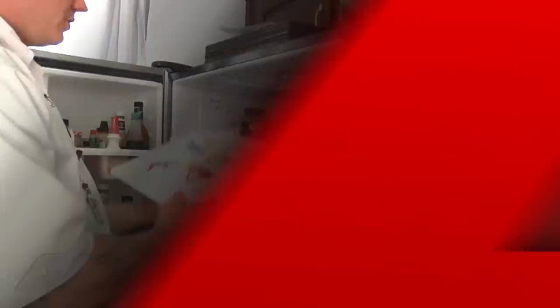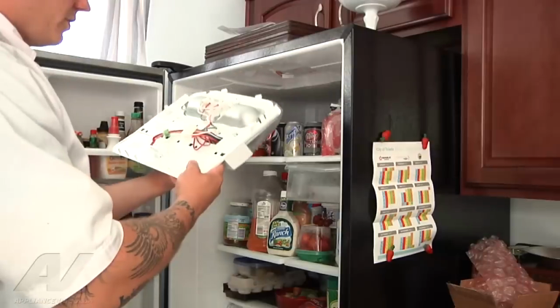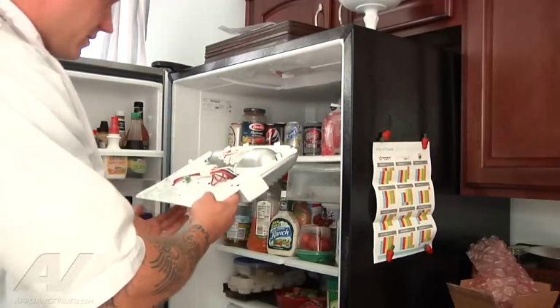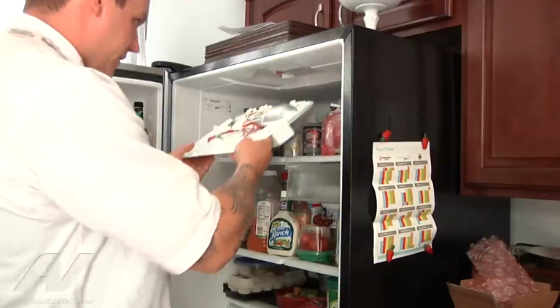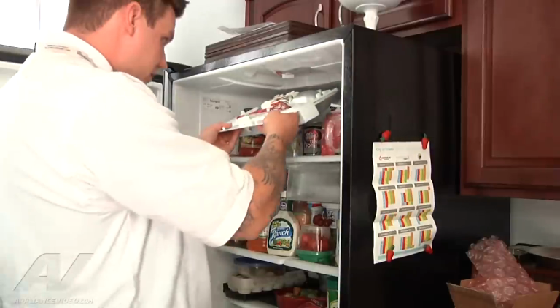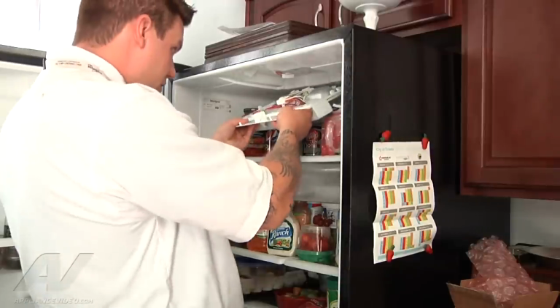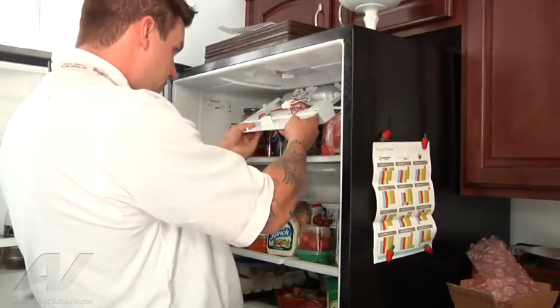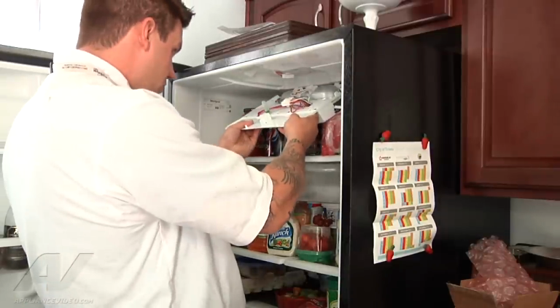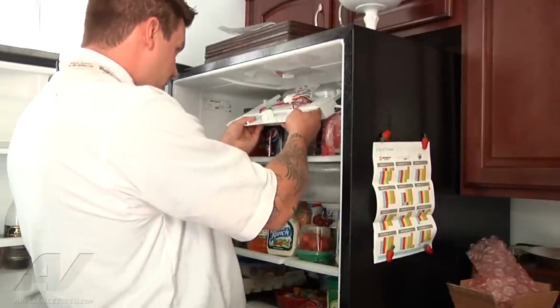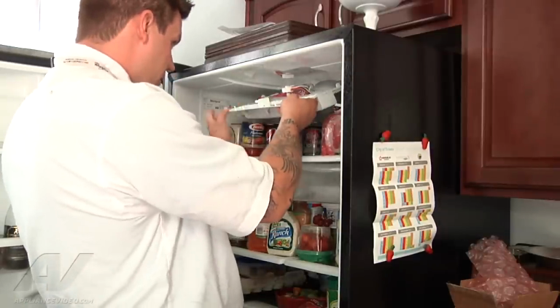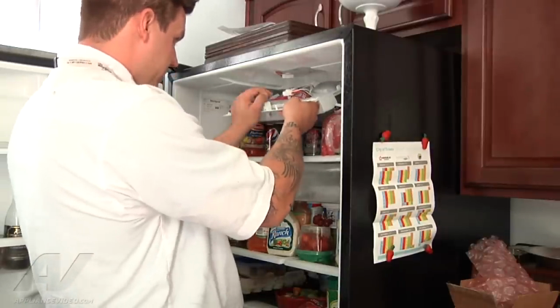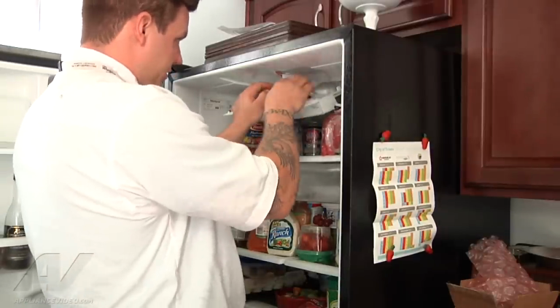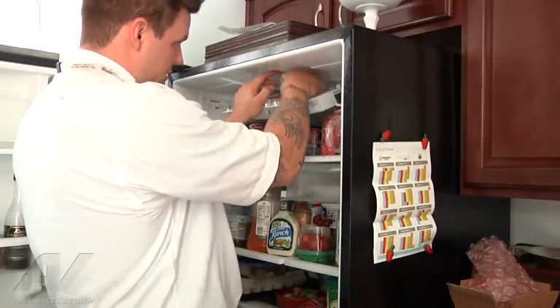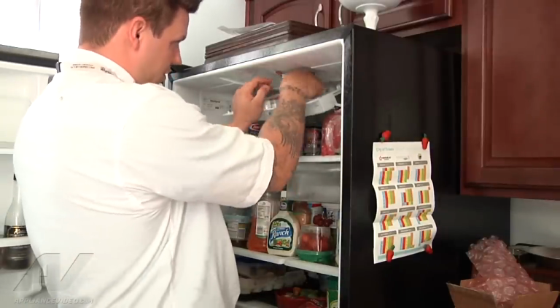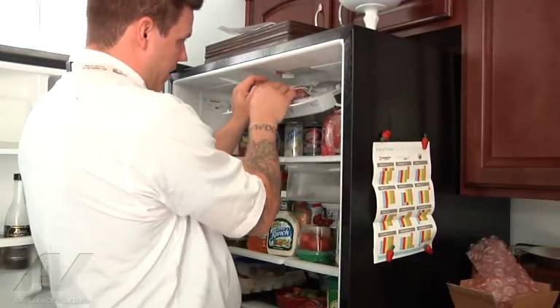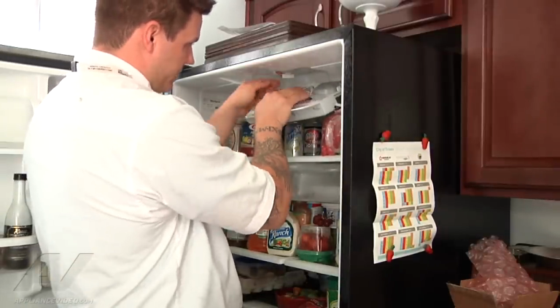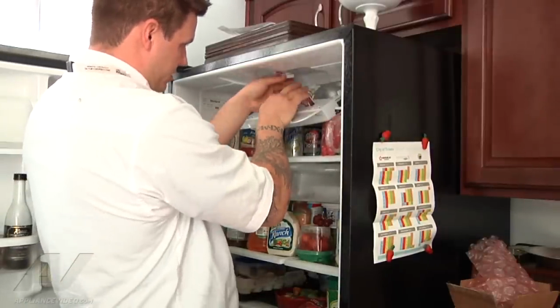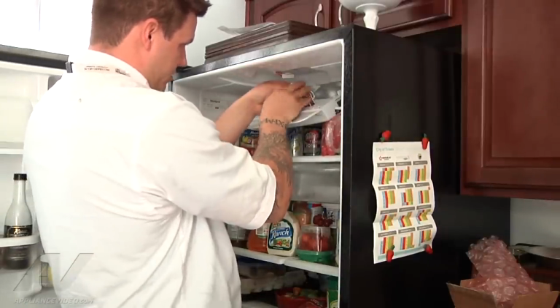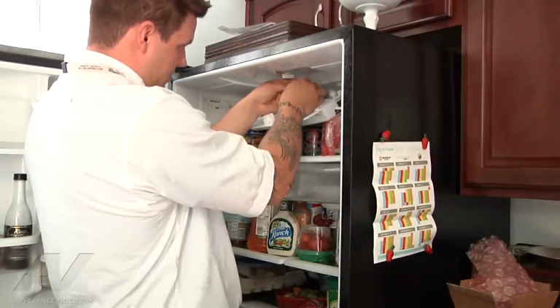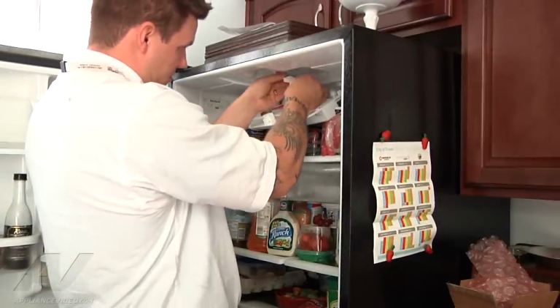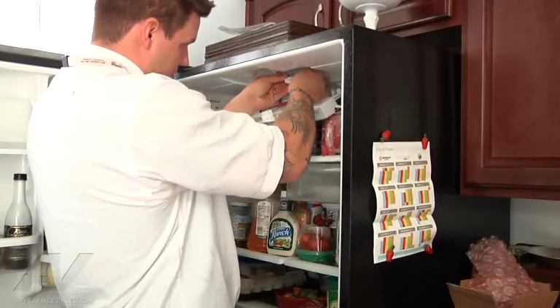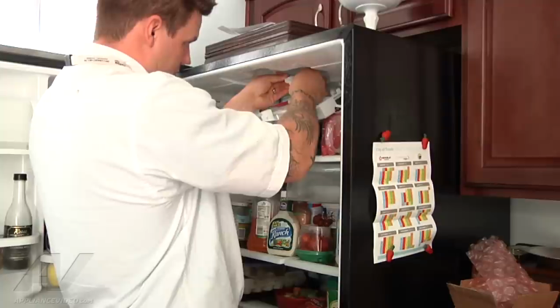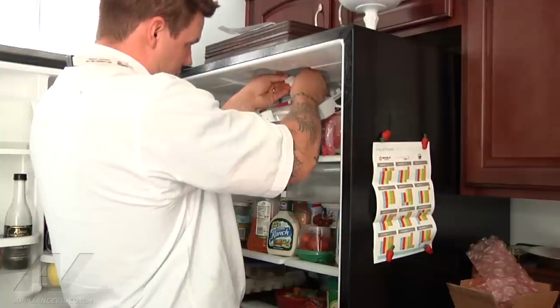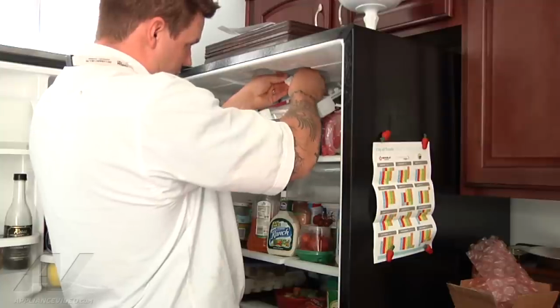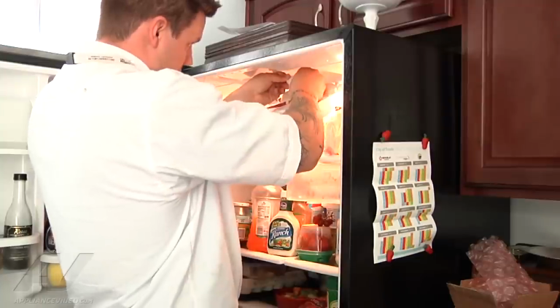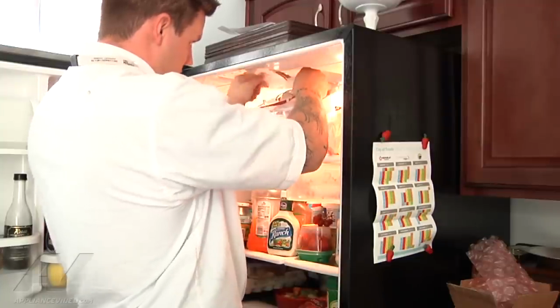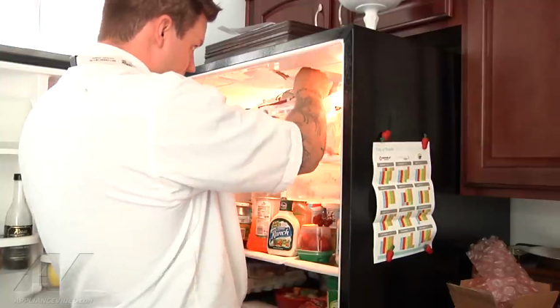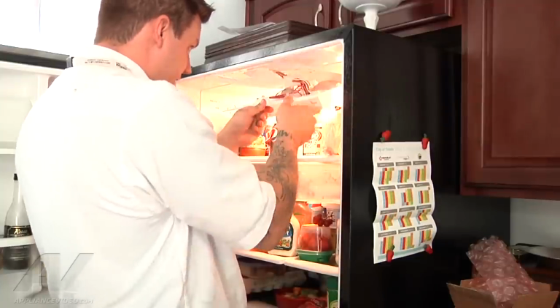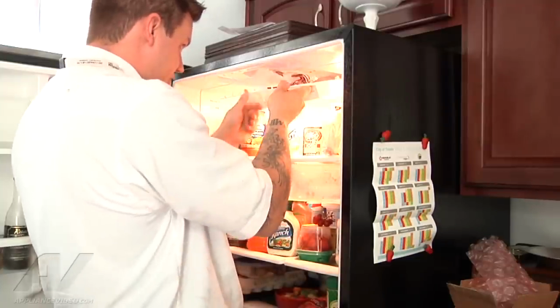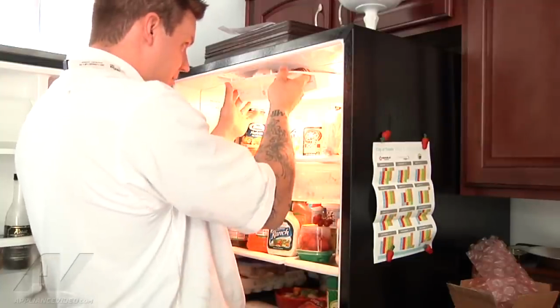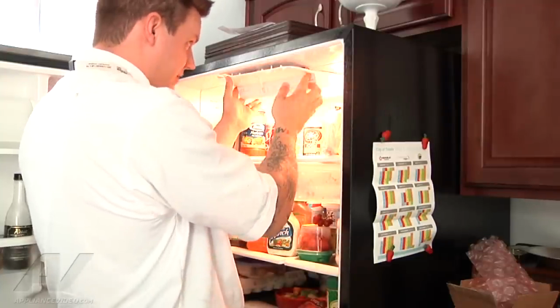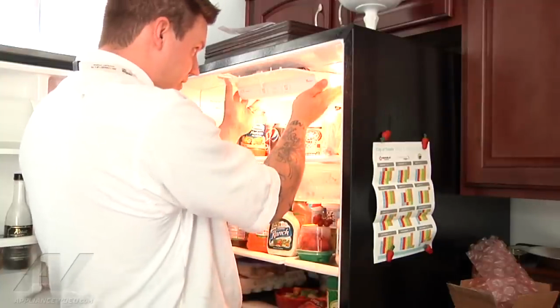Now we can go ahead and reinstall. I'm going to take my console, get it into position, plug my harness in, and then just snap it all into place.